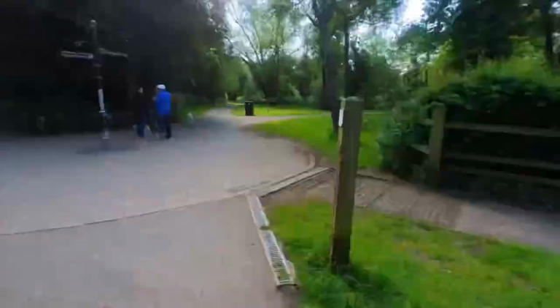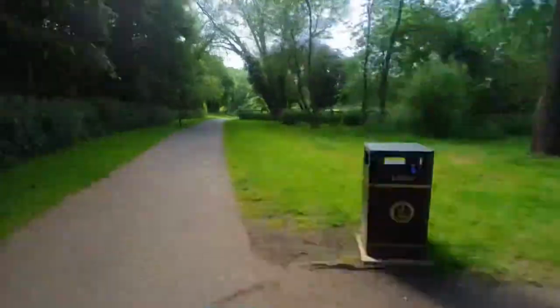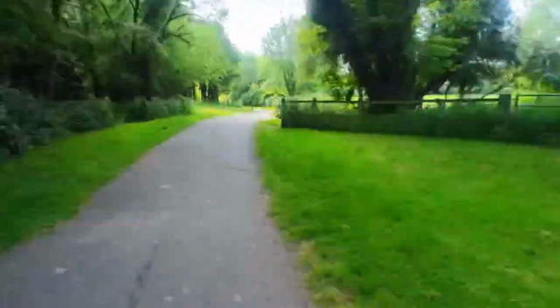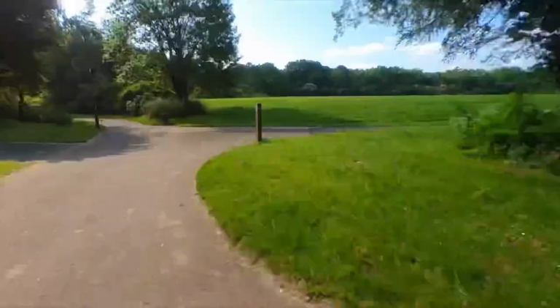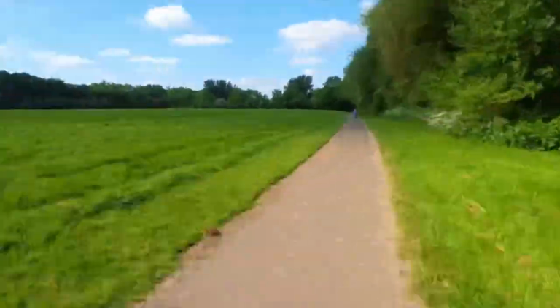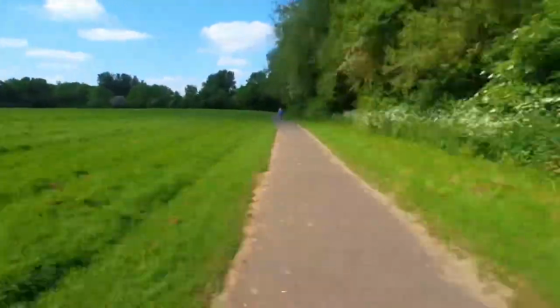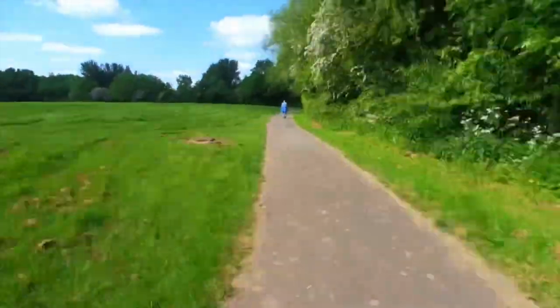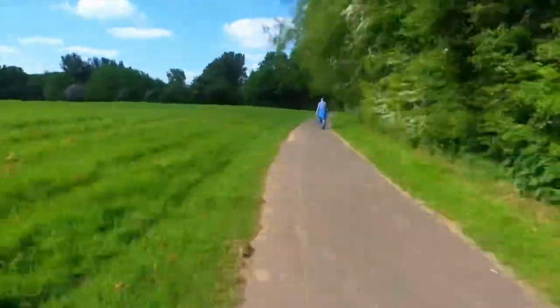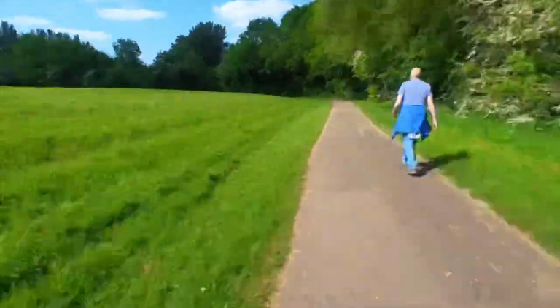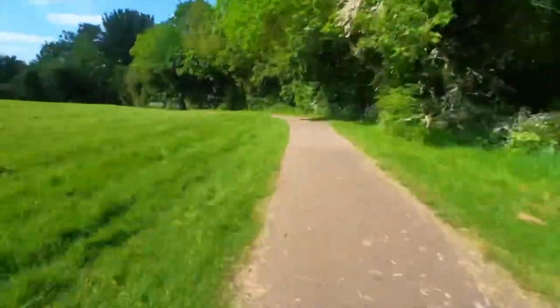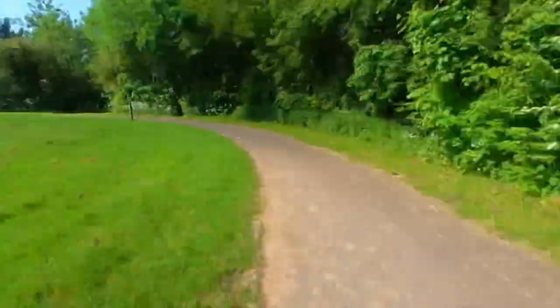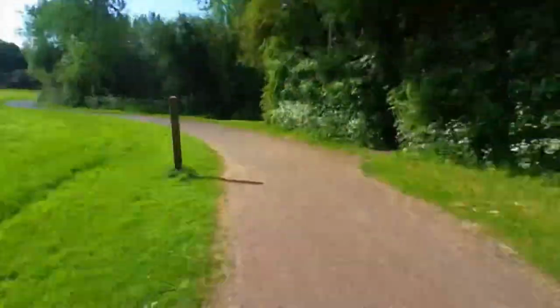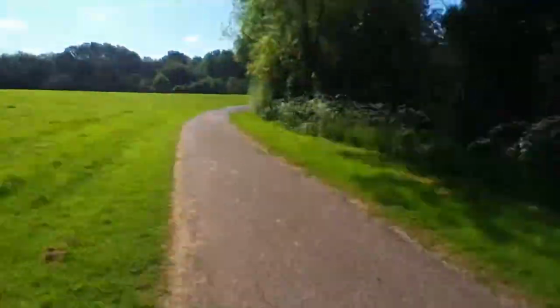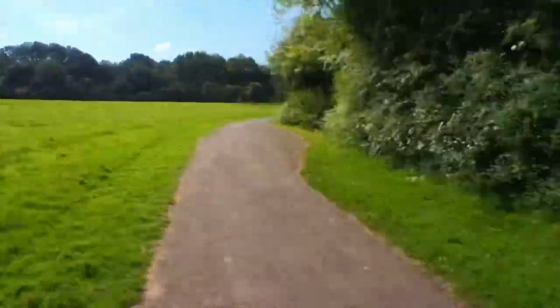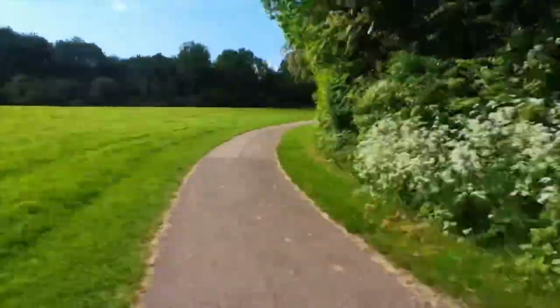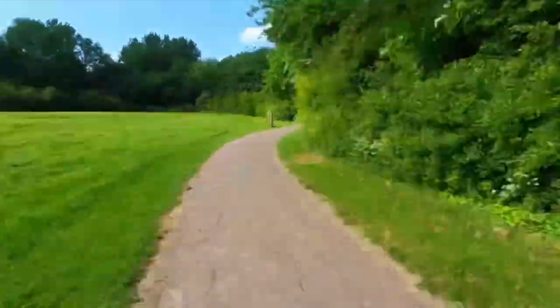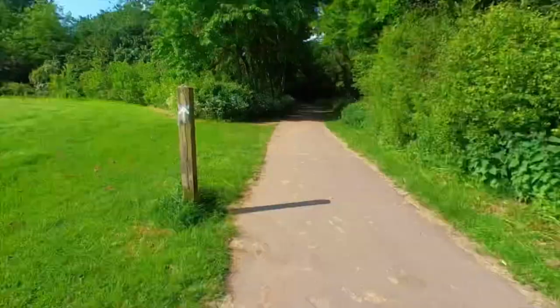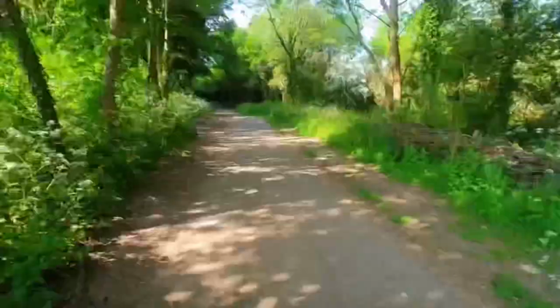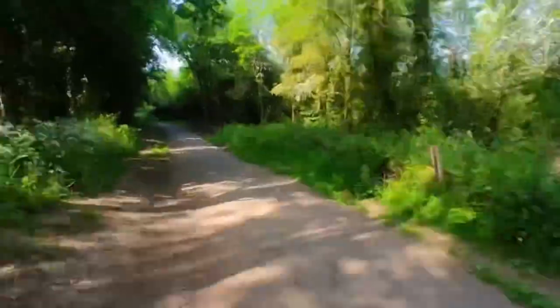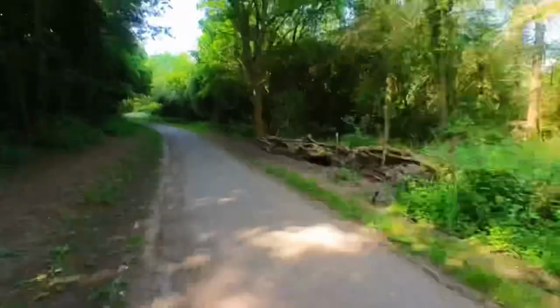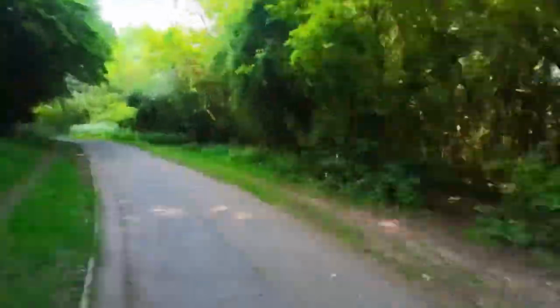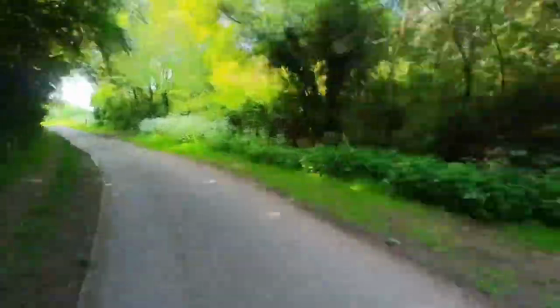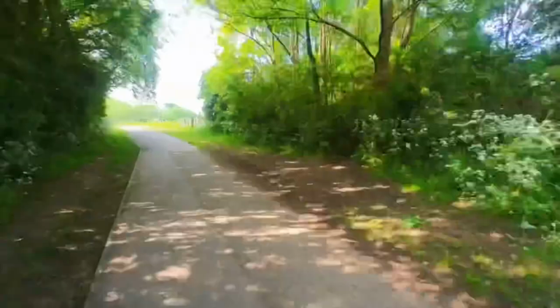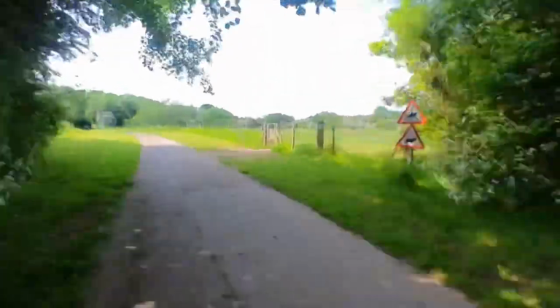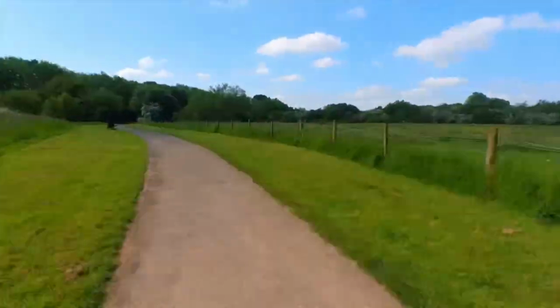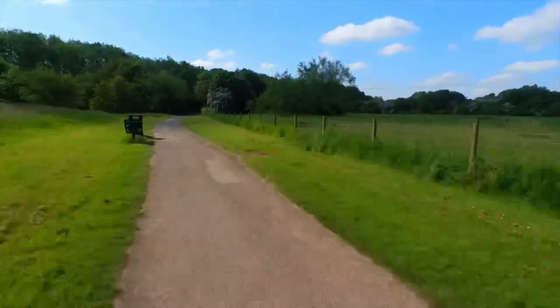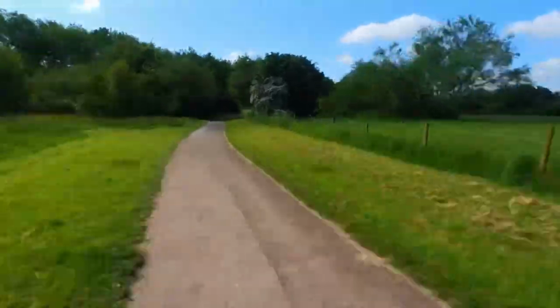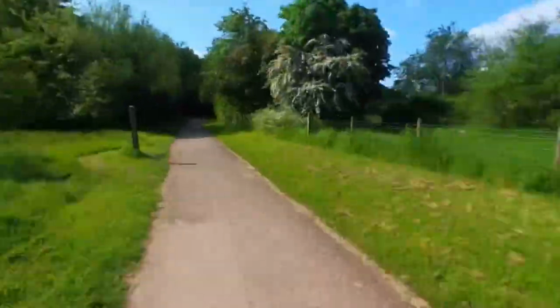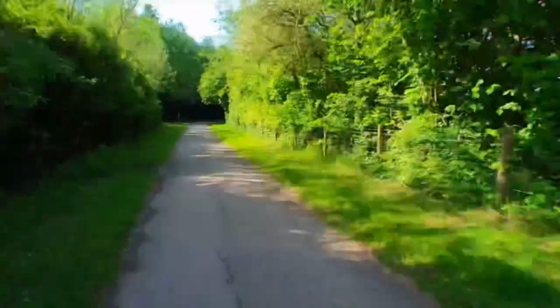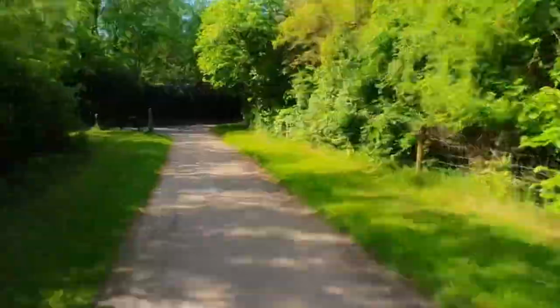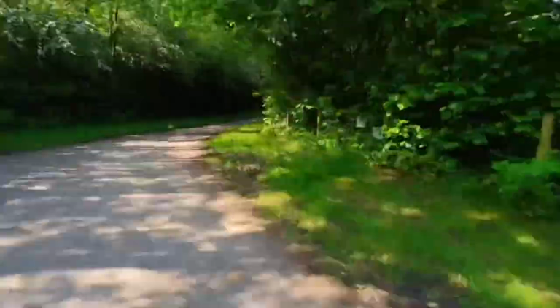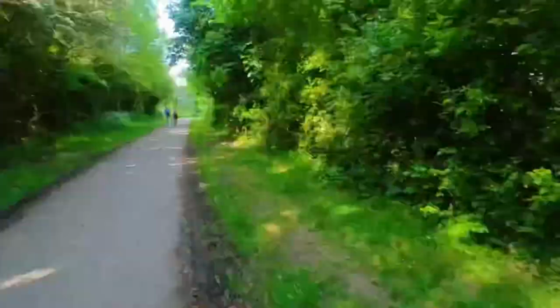Redditch hosts two 10k events, so this isn't to be confused with the Raceway's Kingfisher 10k. Run Through is a different company, but their first event last year was a road race starting in Redditch Town Centre.